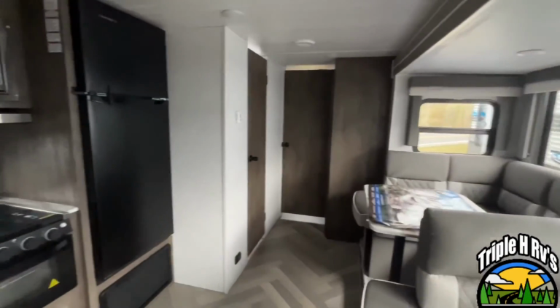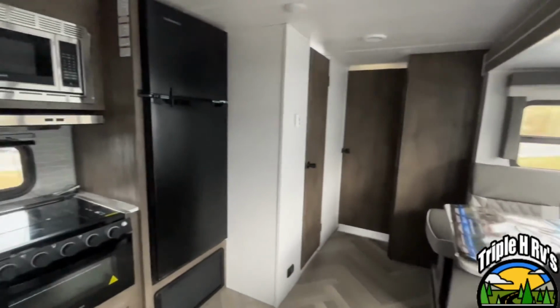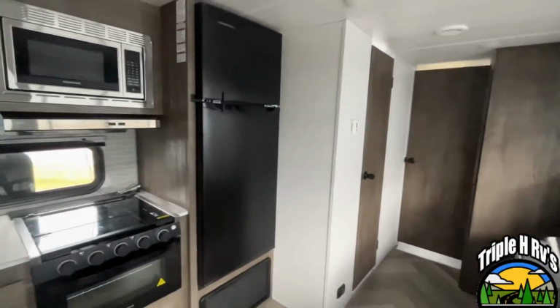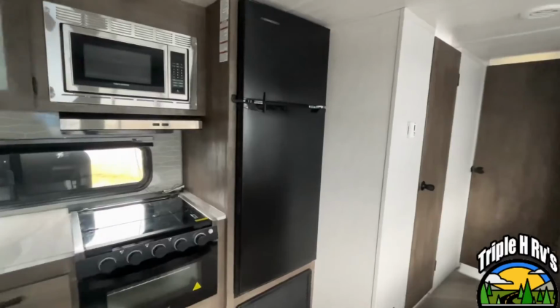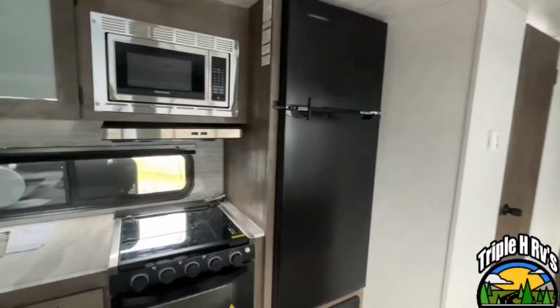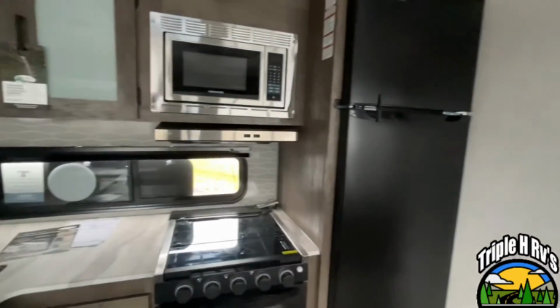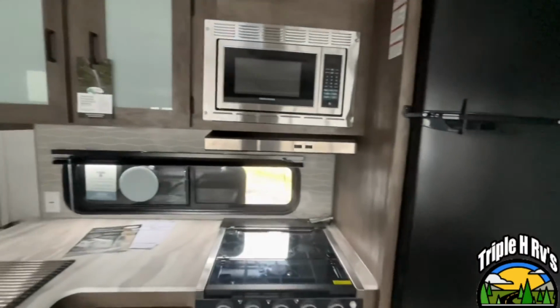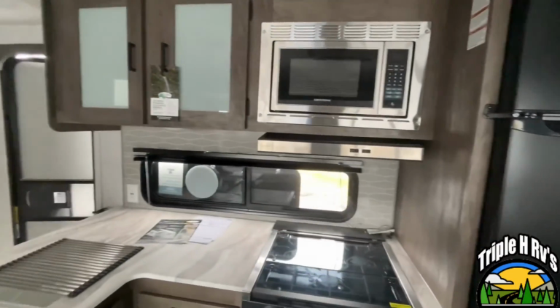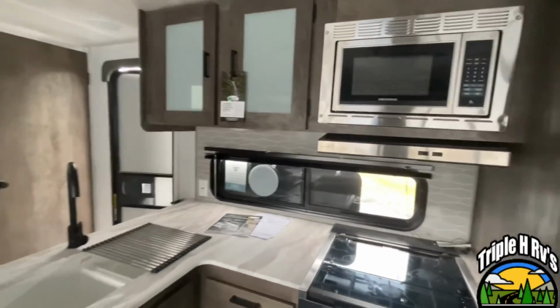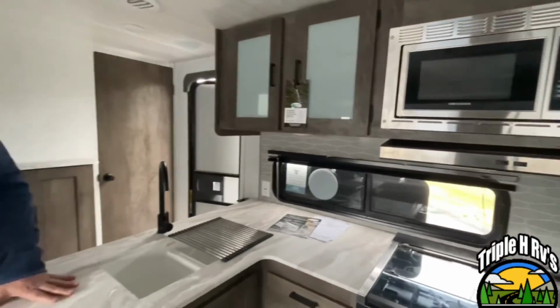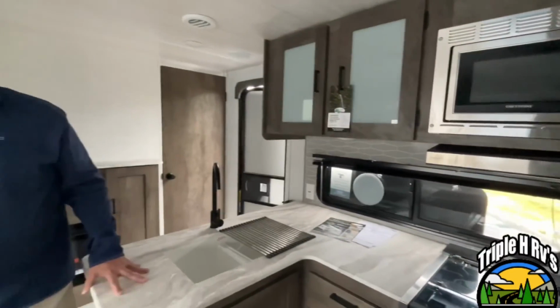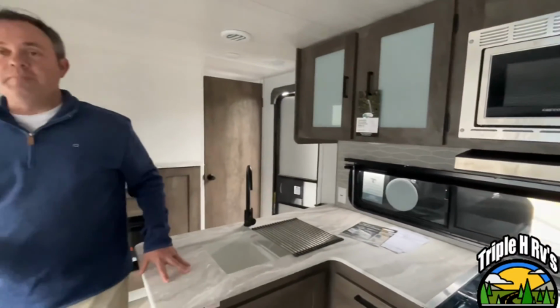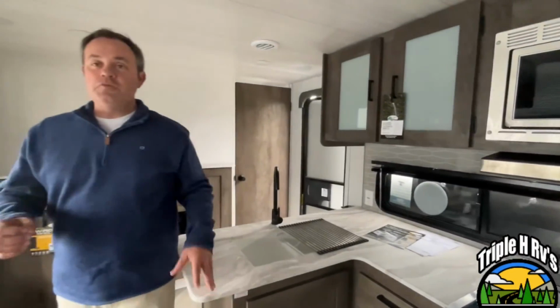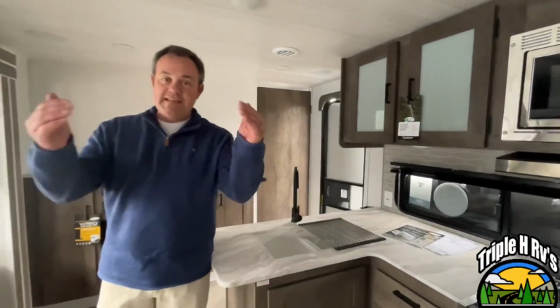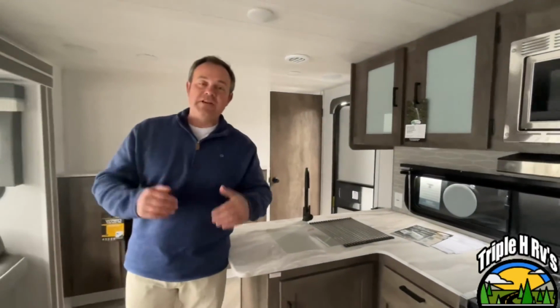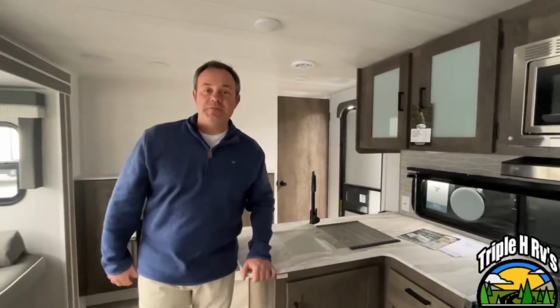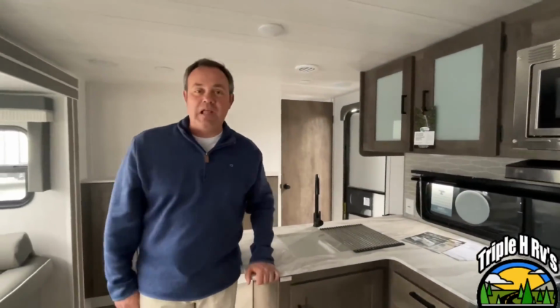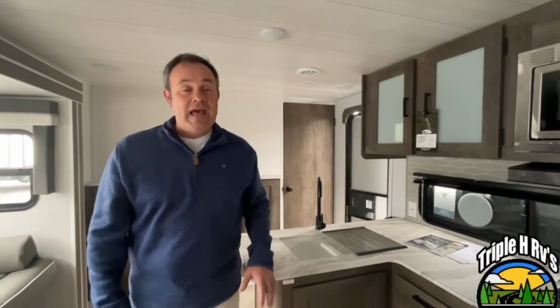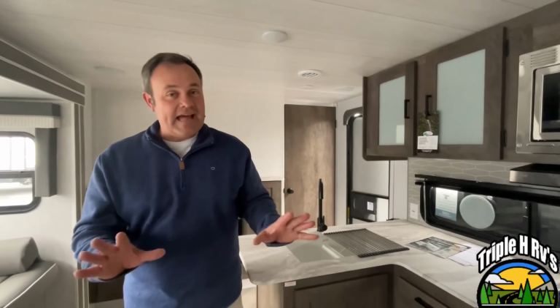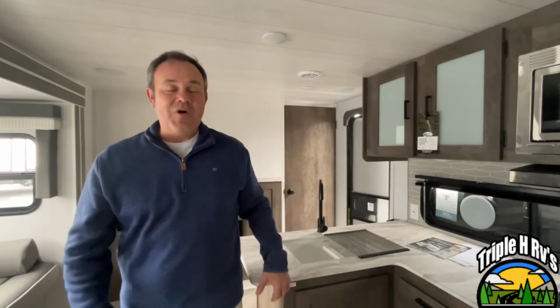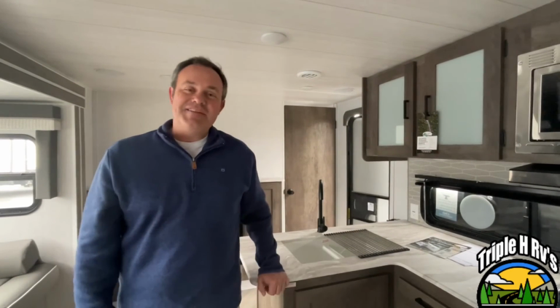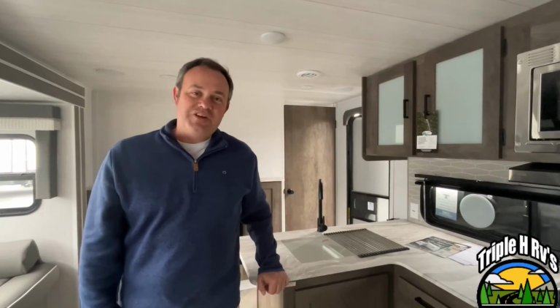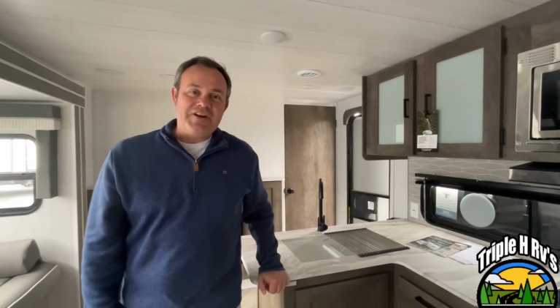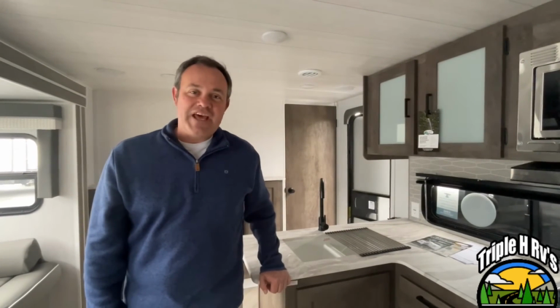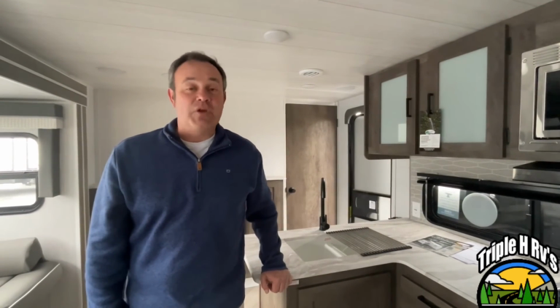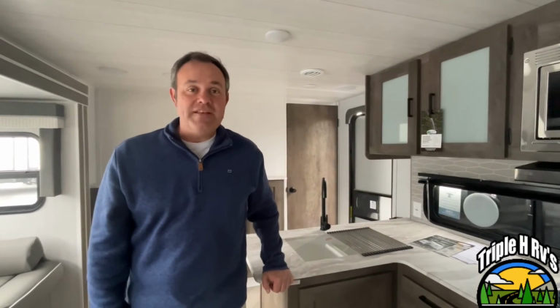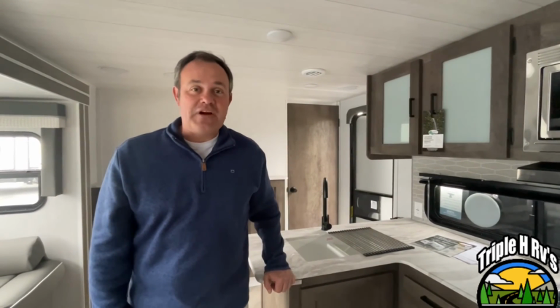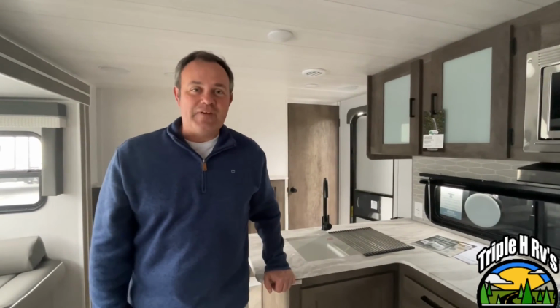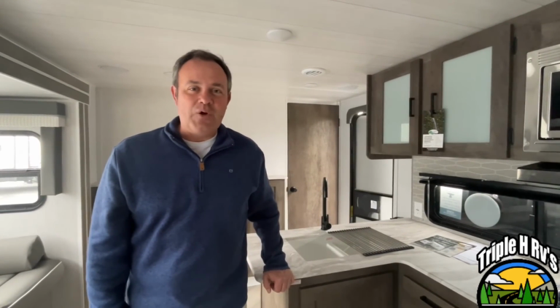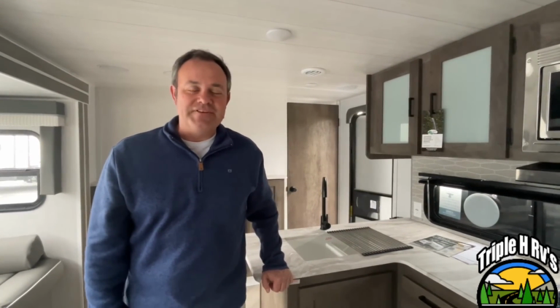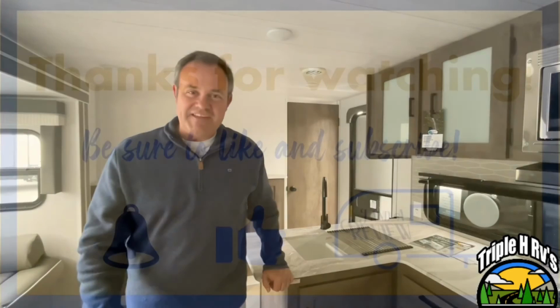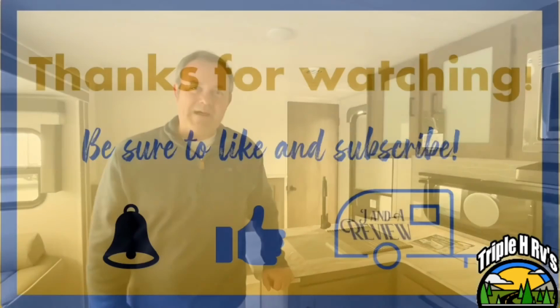All right everybody, if you enjoyed this travel trailer, the dealership's information will be down in the description below. And like always, if you just found our channel, go ahead and subscribe and follow along with us. Thanks everybody.